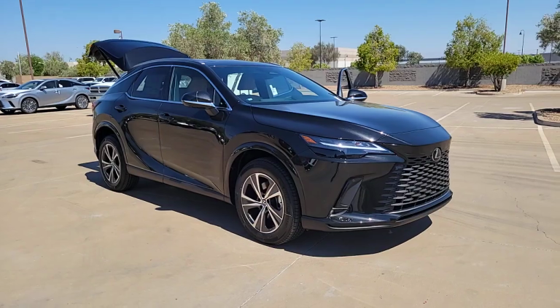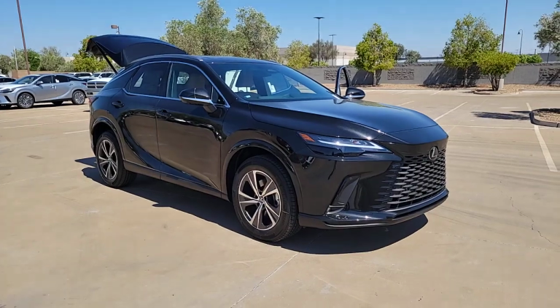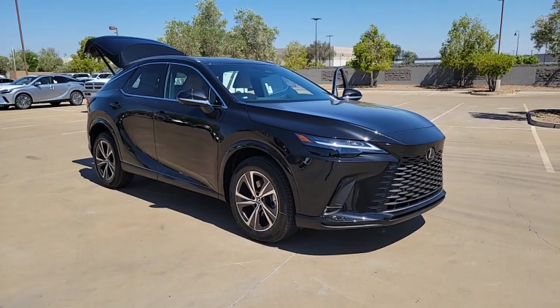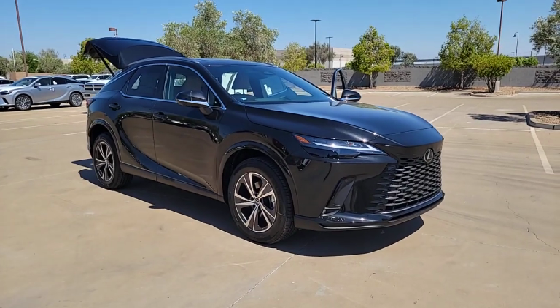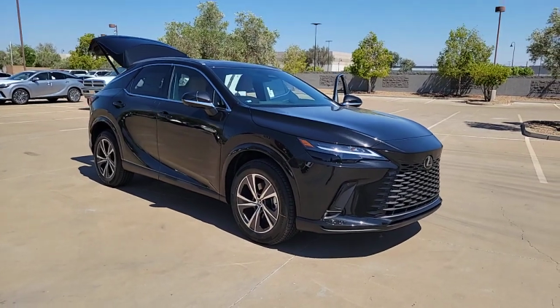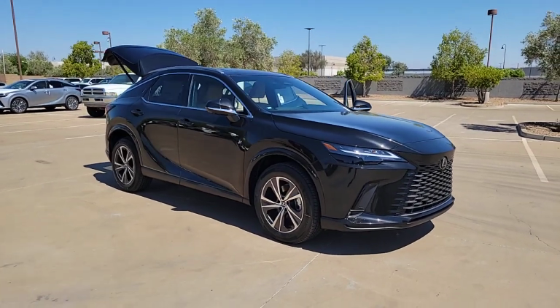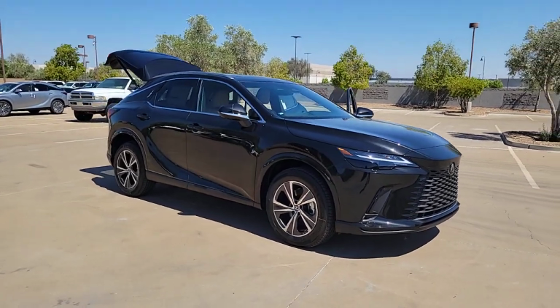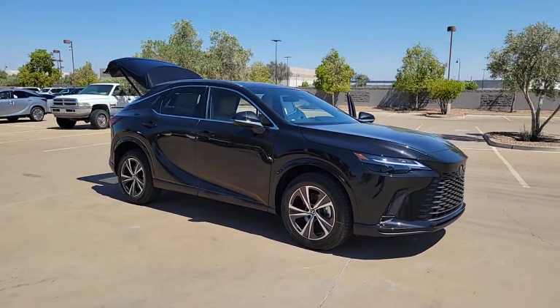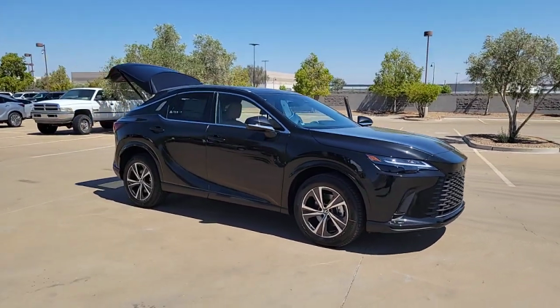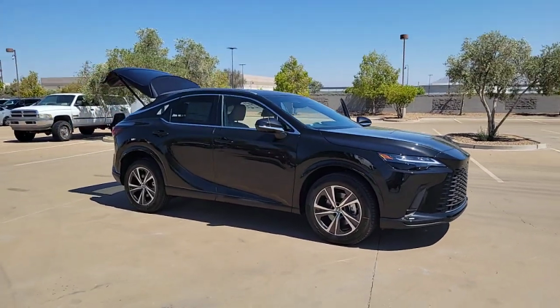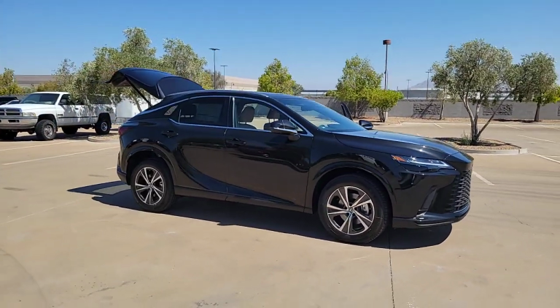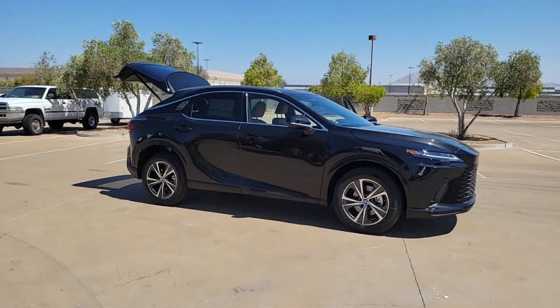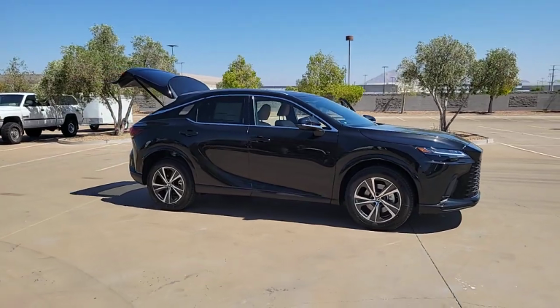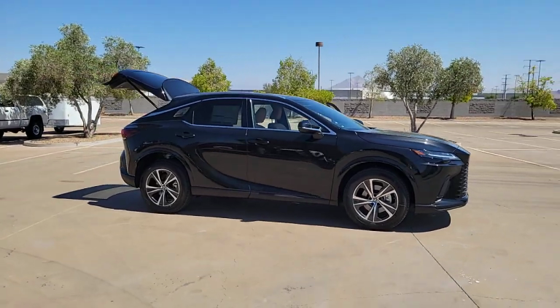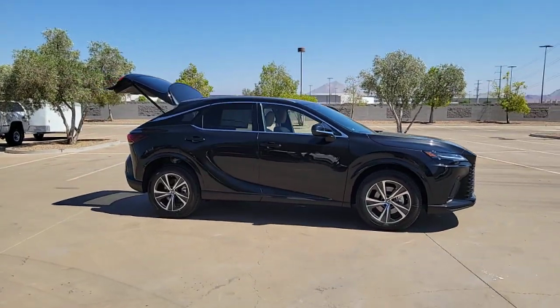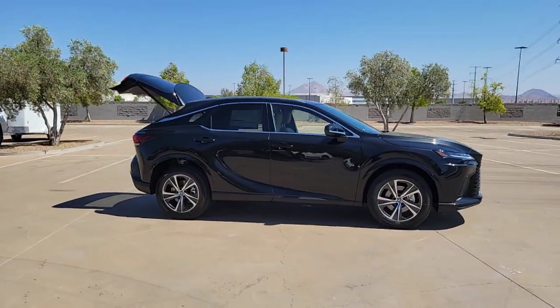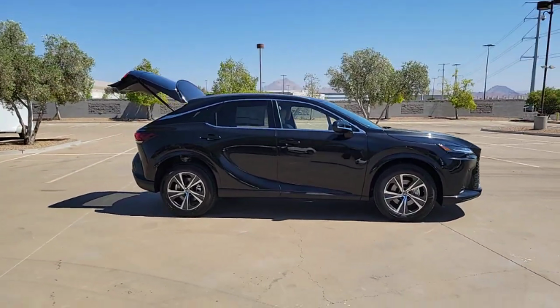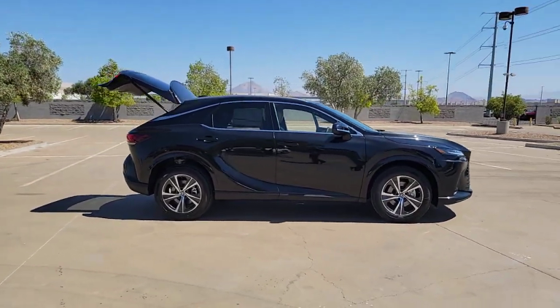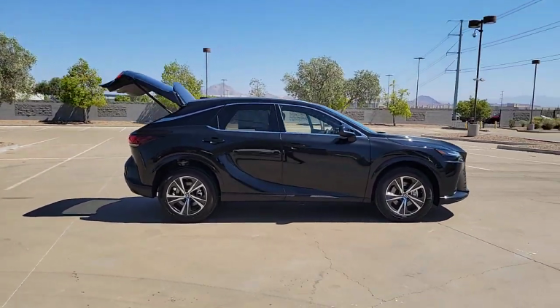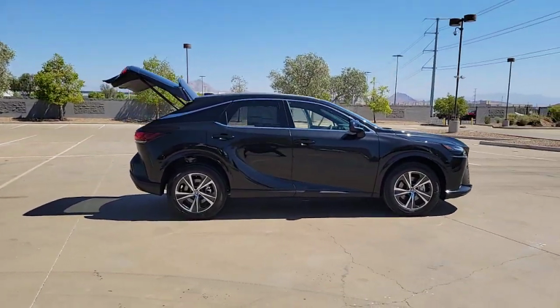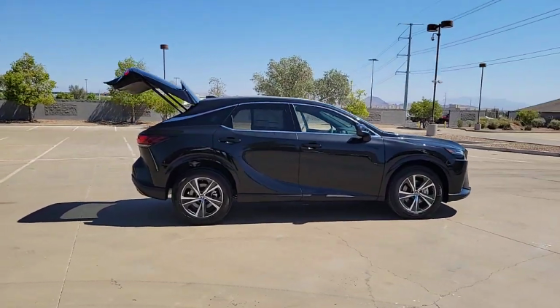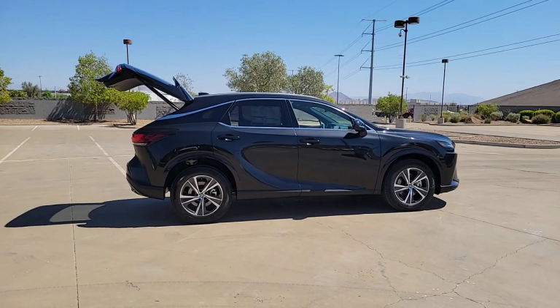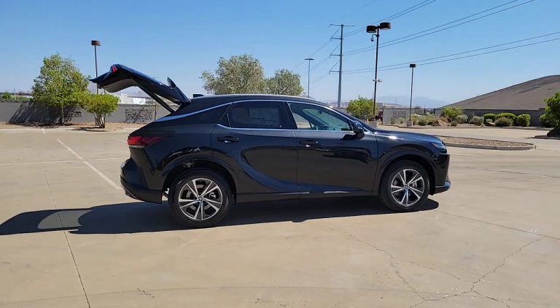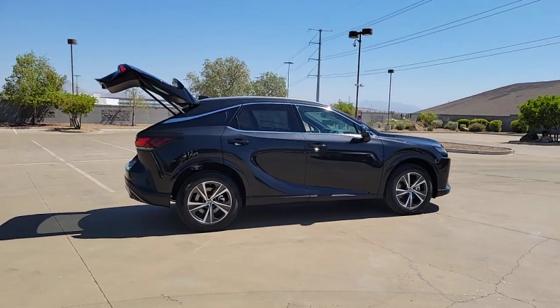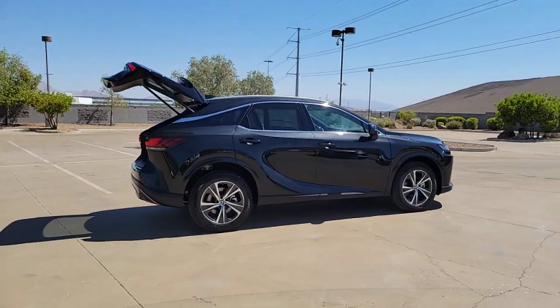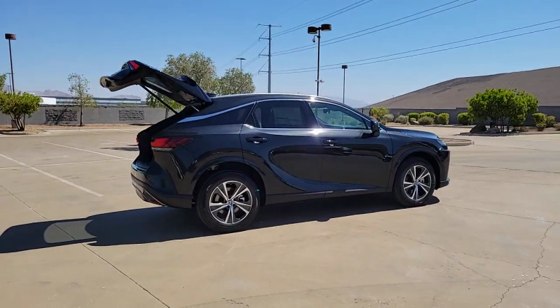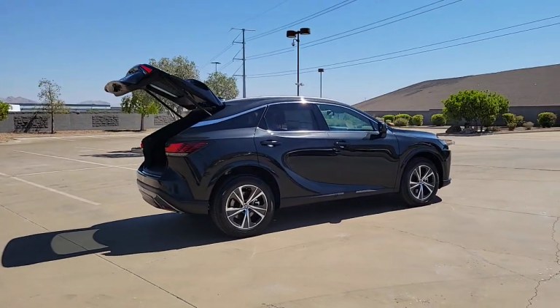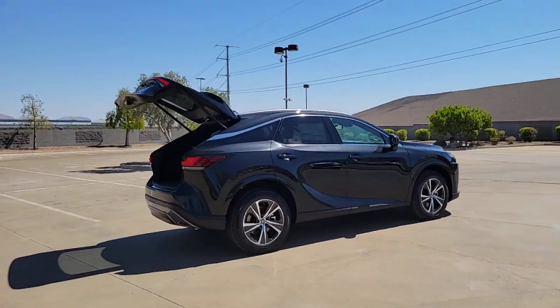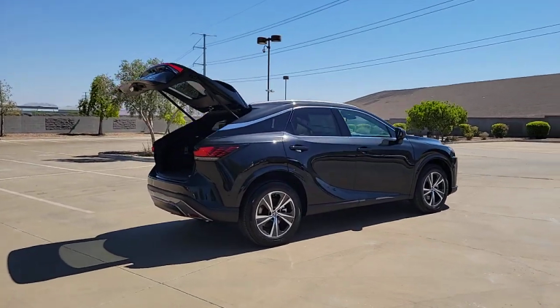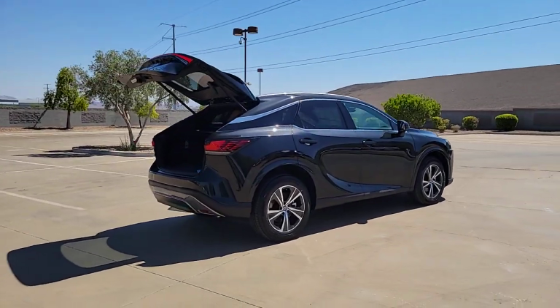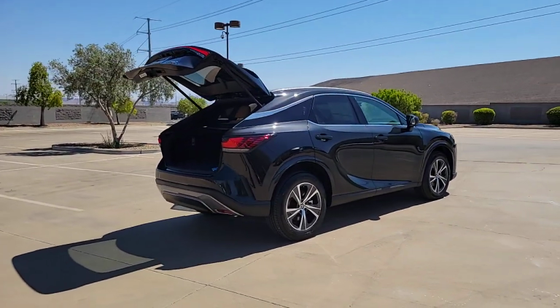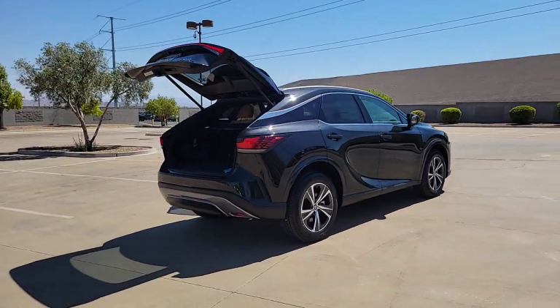Get acquainted with the 2023 Lexus RX. Be a style leader in this captivating RX. Behind its bold looks lies a premium interior loaded with a suite of advanced safety and infotainment tech to help you make the most of each journey.